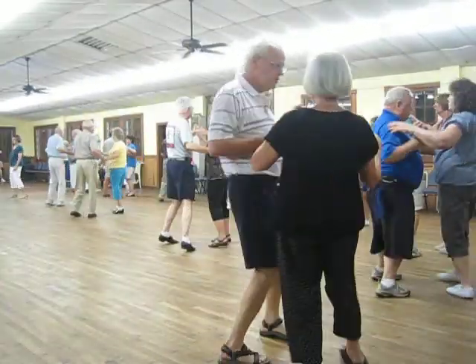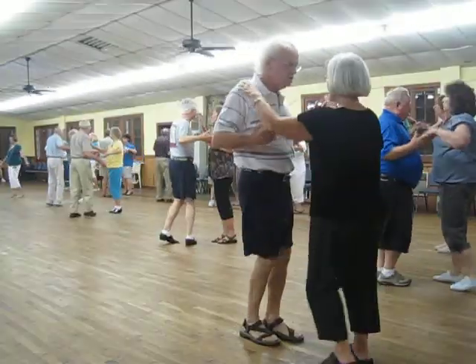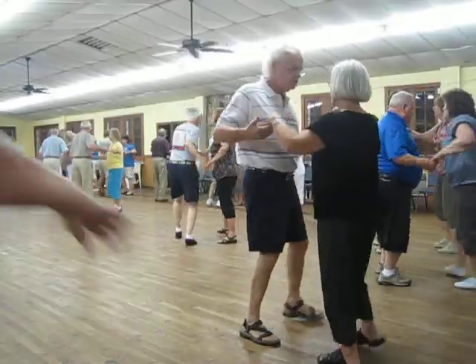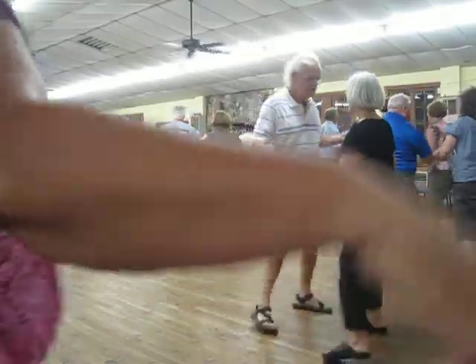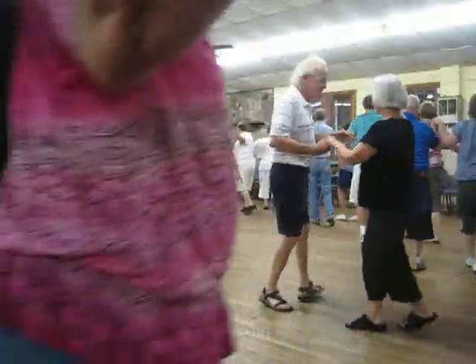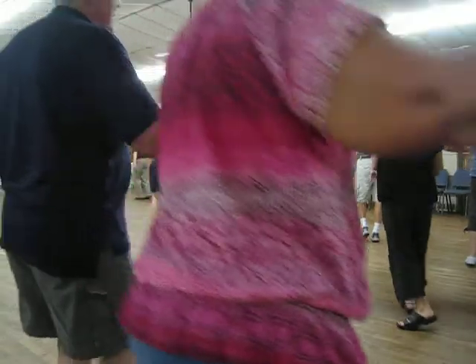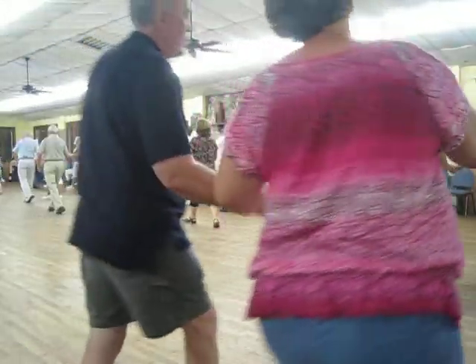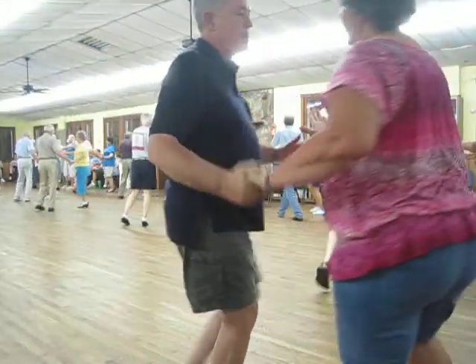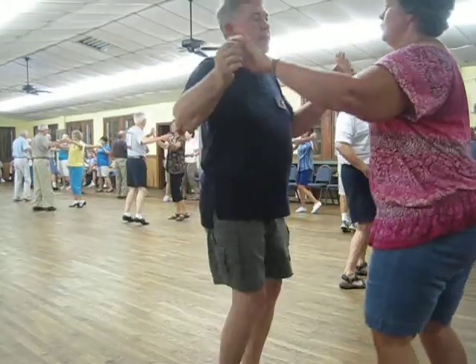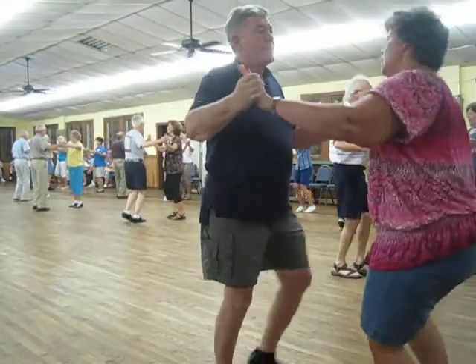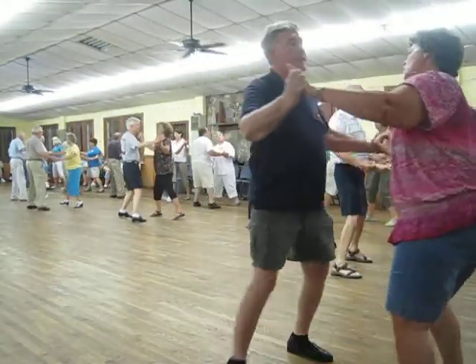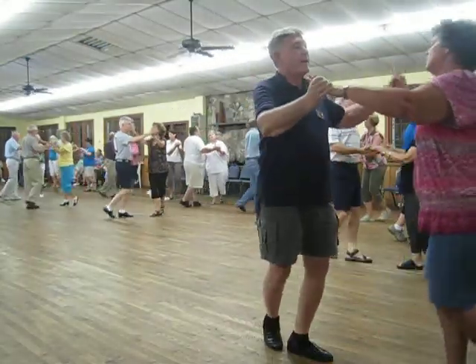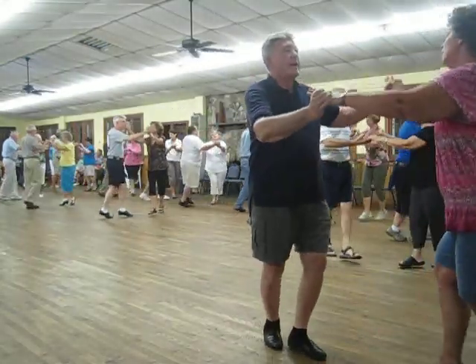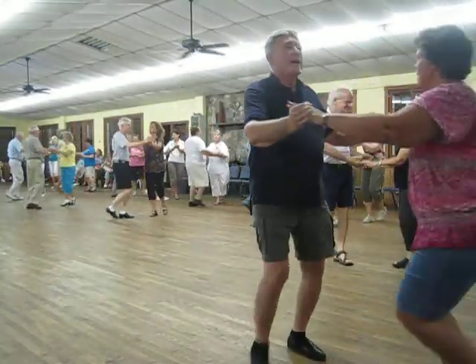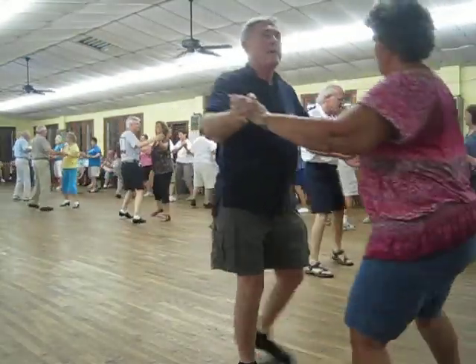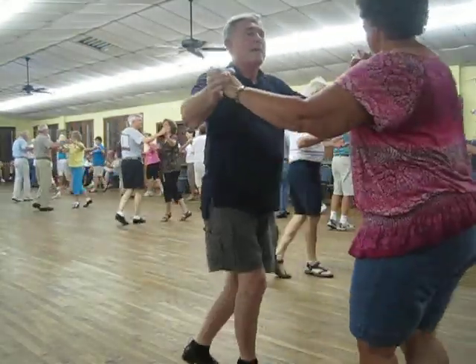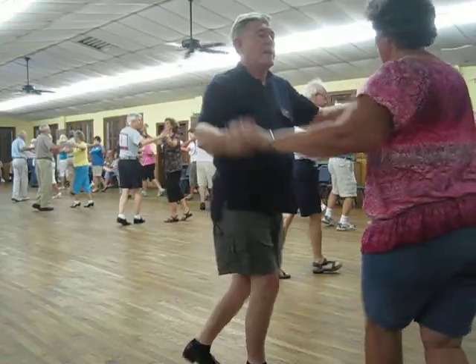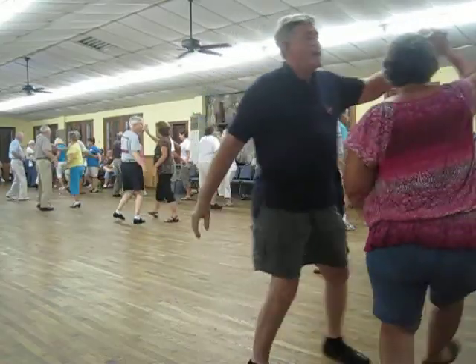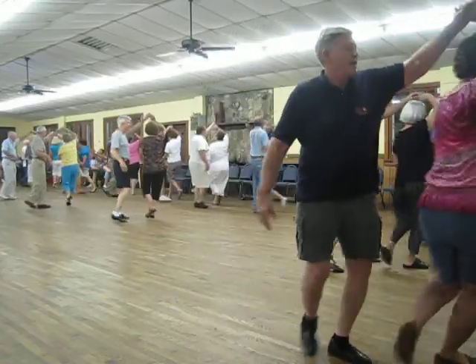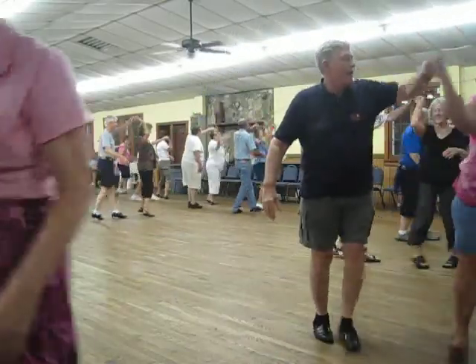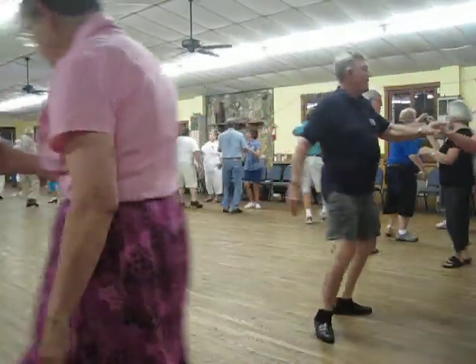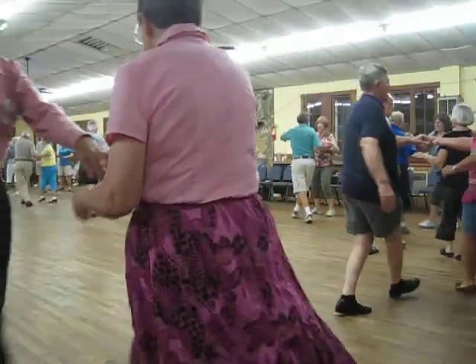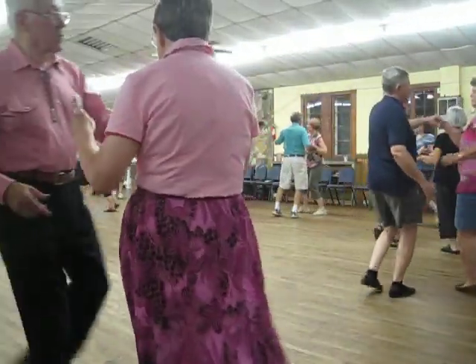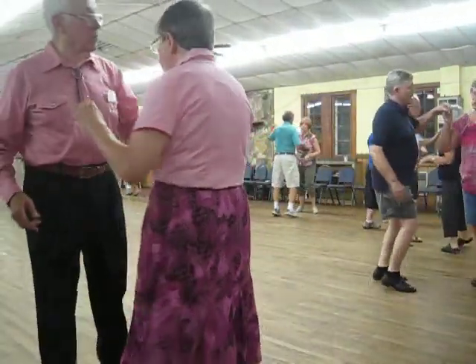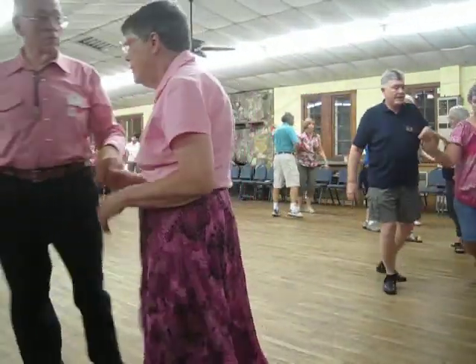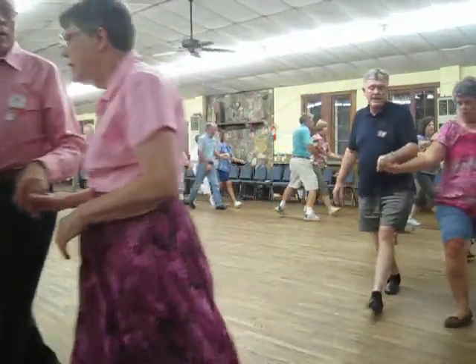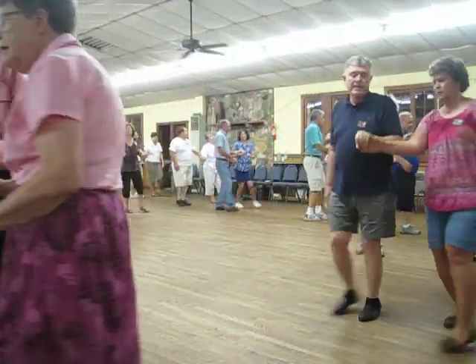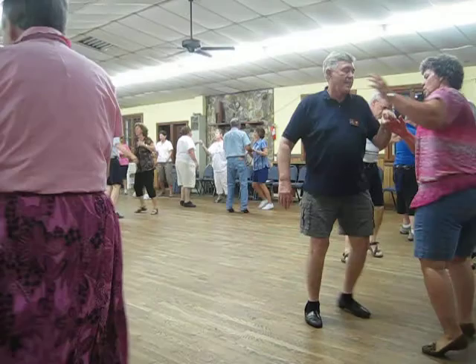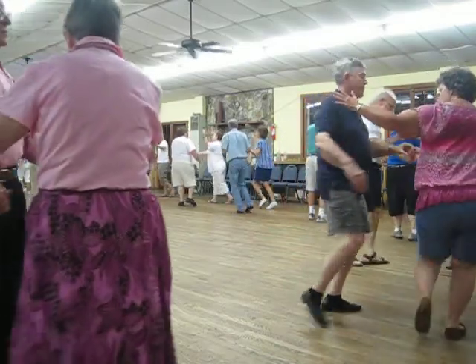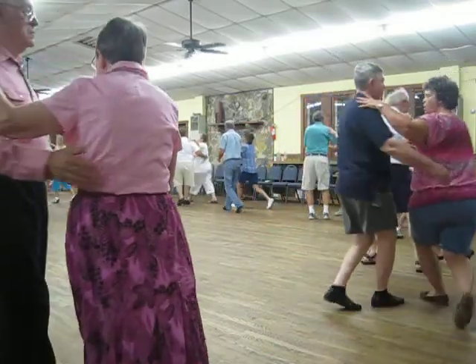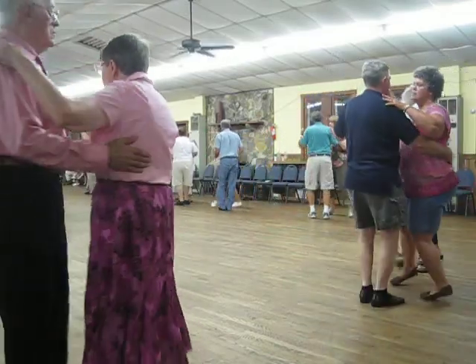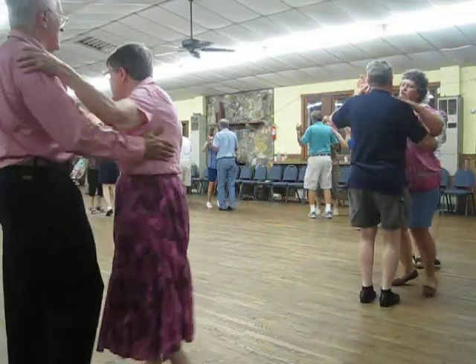Both of the wind, waltz to butterfly, balance left and right, twirl by, twinkle through the line, twinkle to reverse, kick up to close, two left turns.